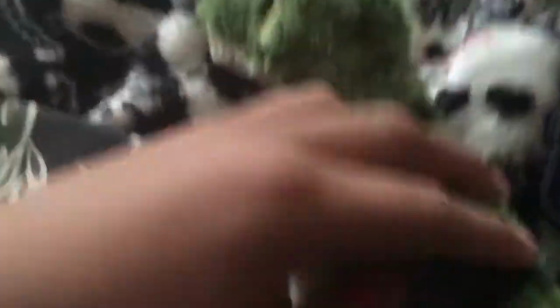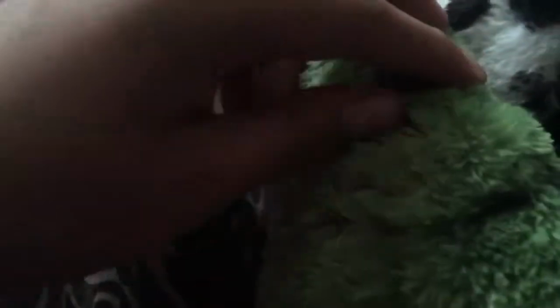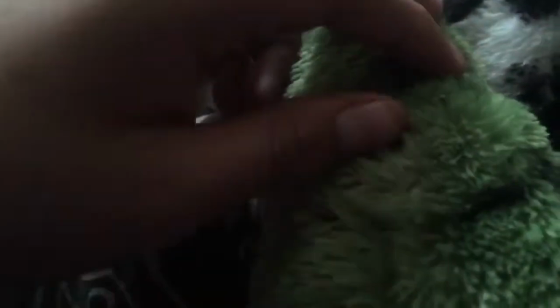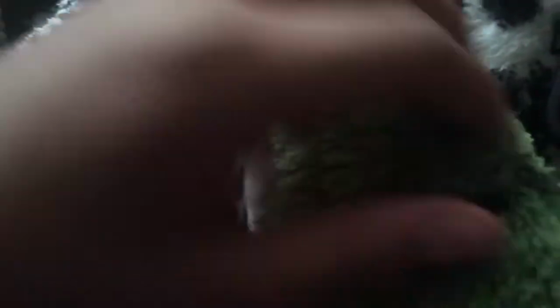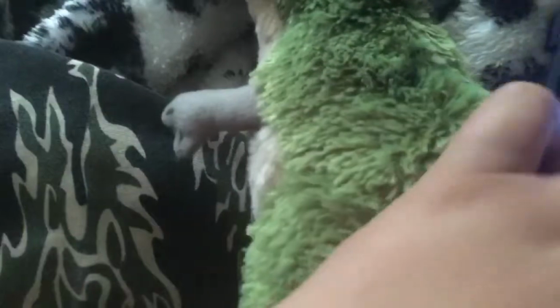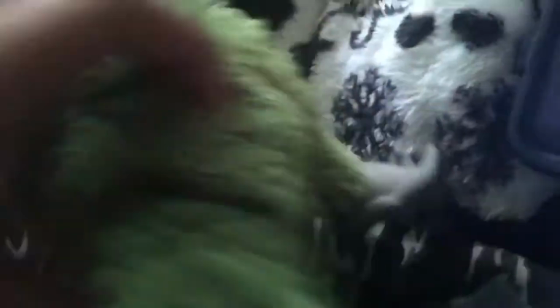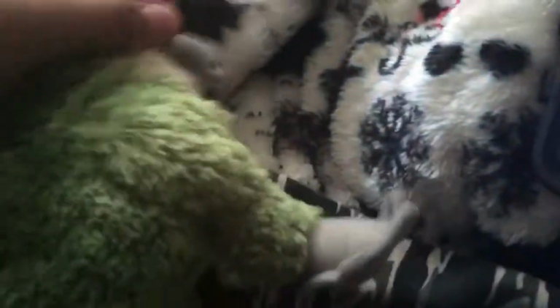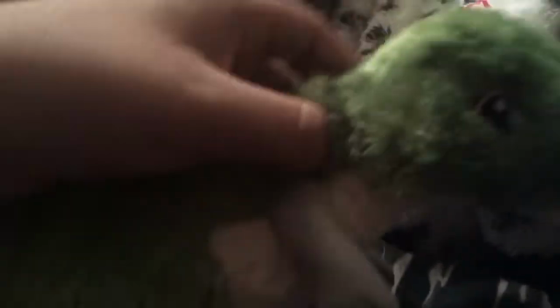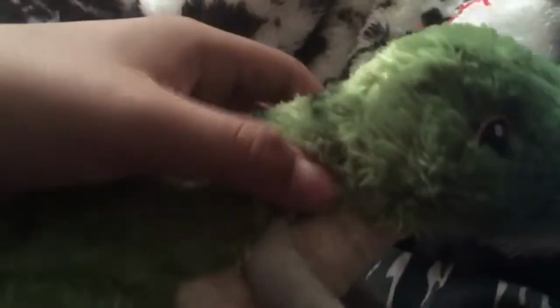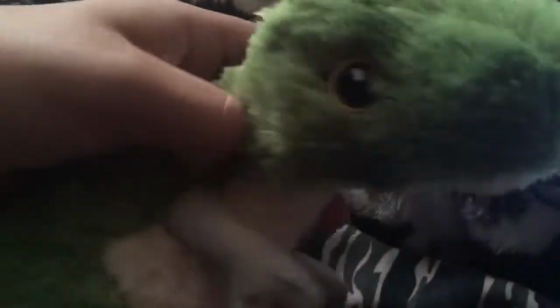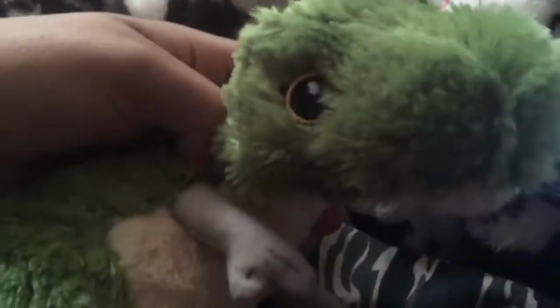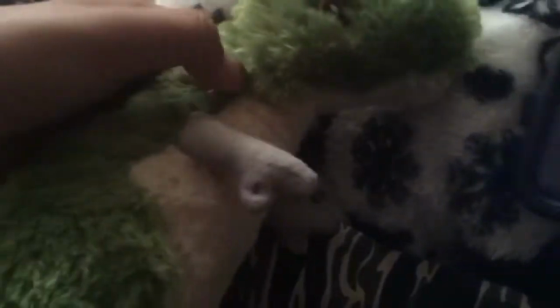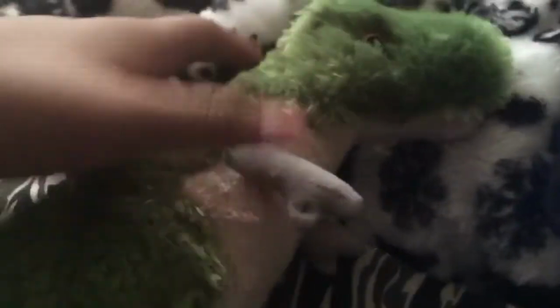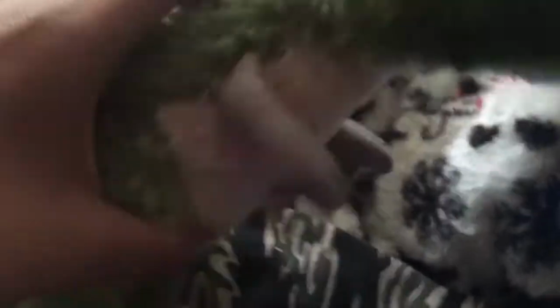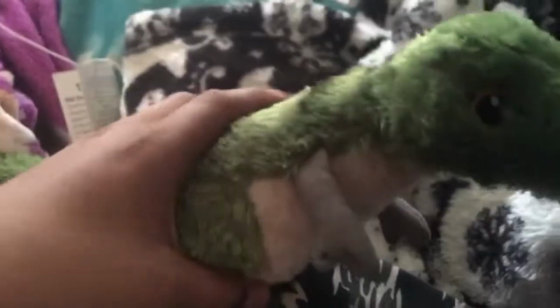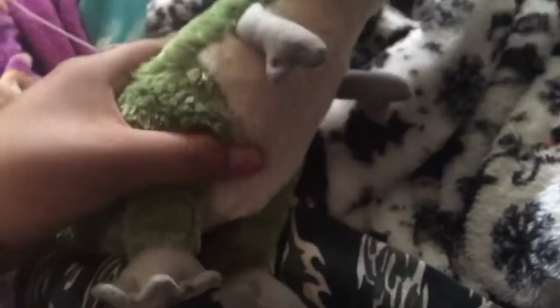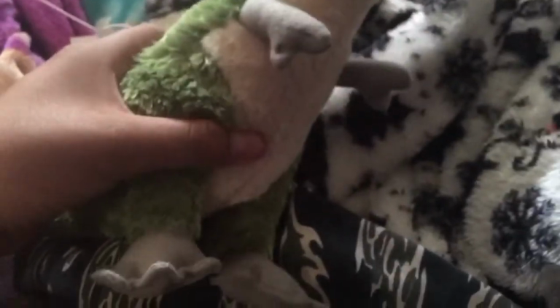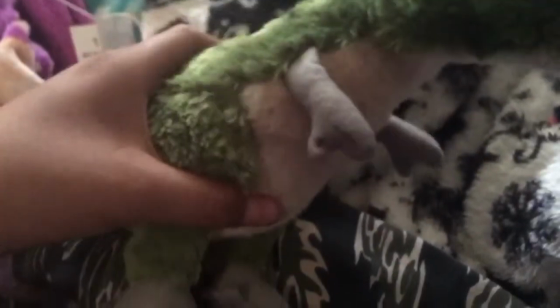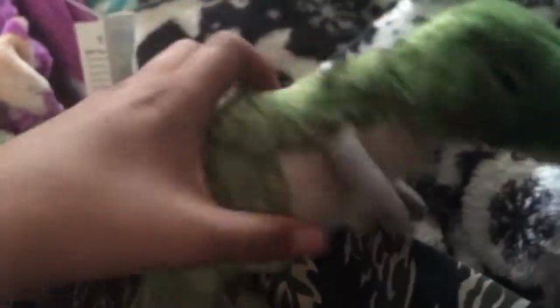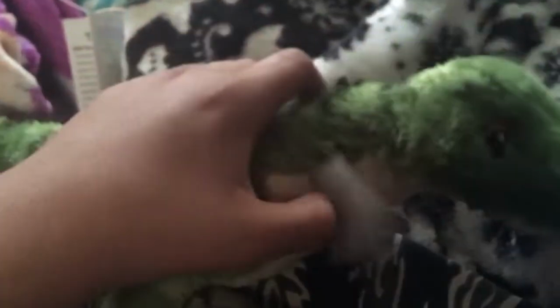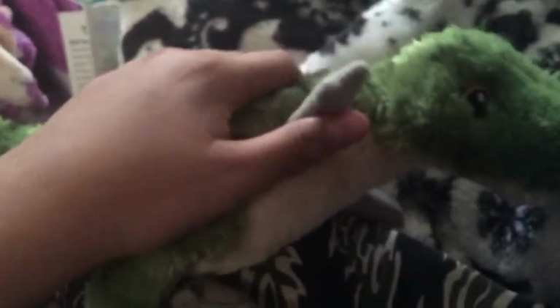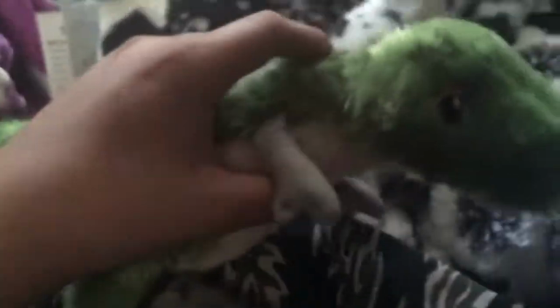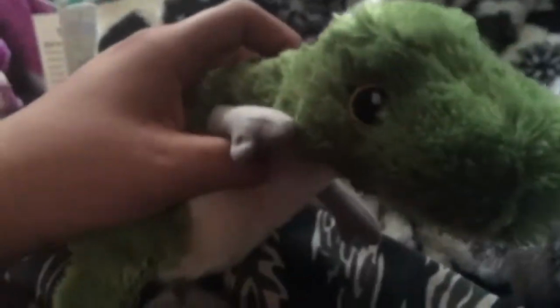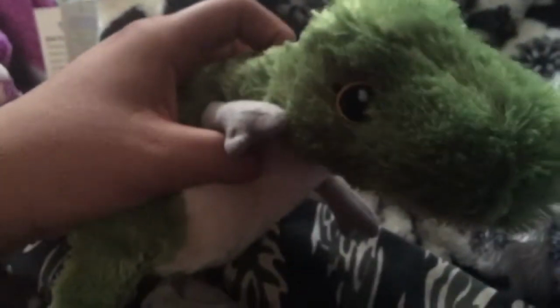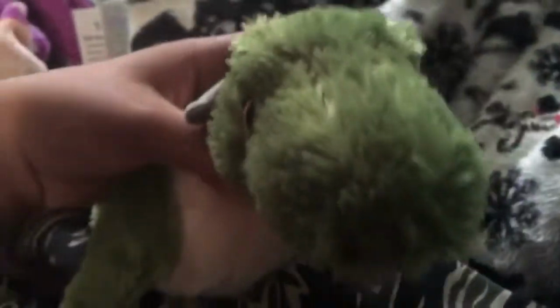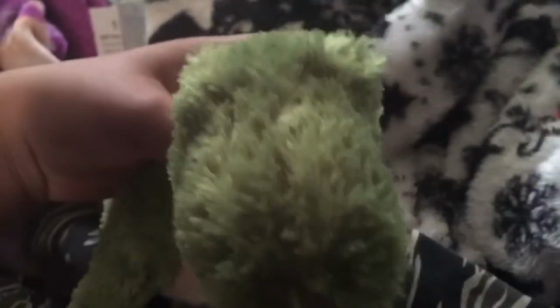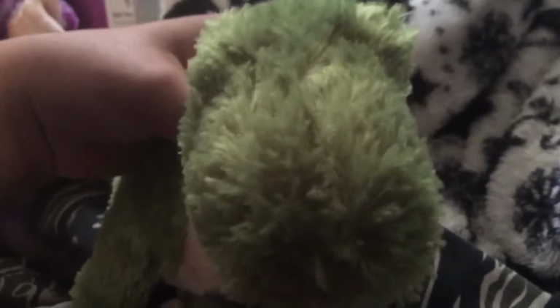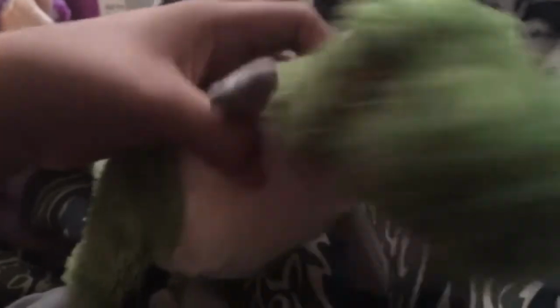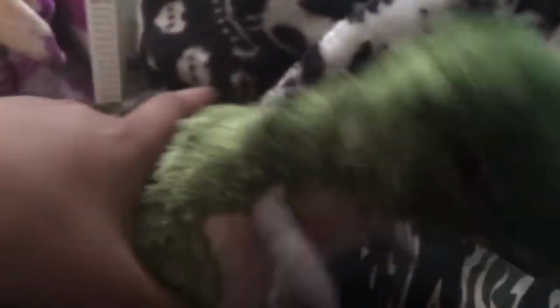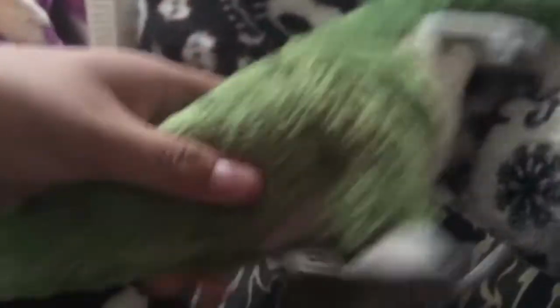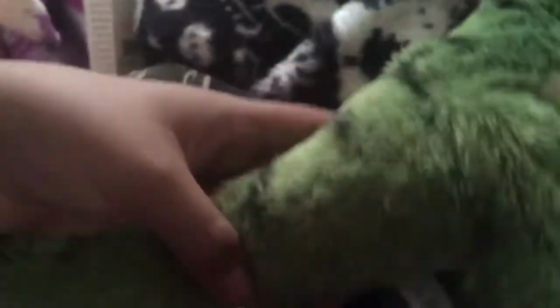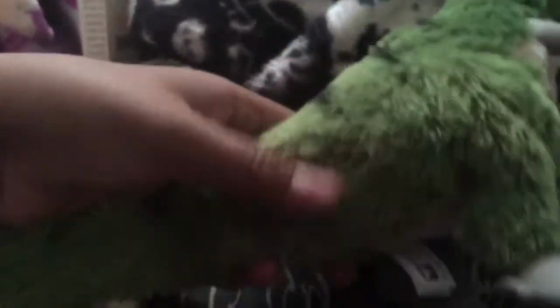It looks like downy feathers, which T-Rexes did have, like downy feathers. I don't know what this is supposed to represent — a young T-Rex, a teenage T-Rex, probably an adult. But all I know is it looks really cute, and I really like the addition of the little feathers.